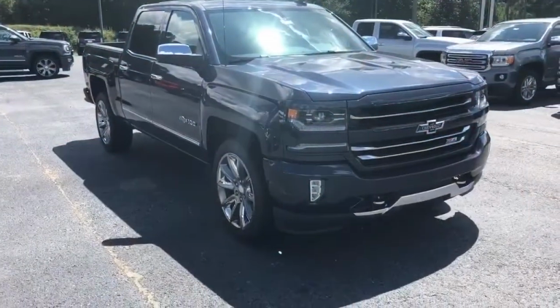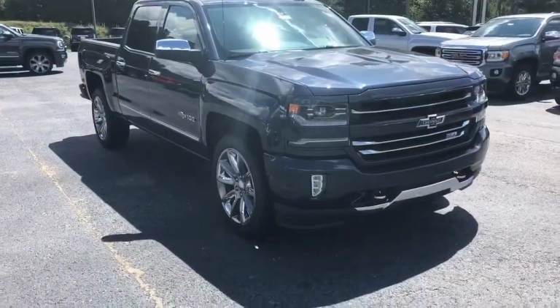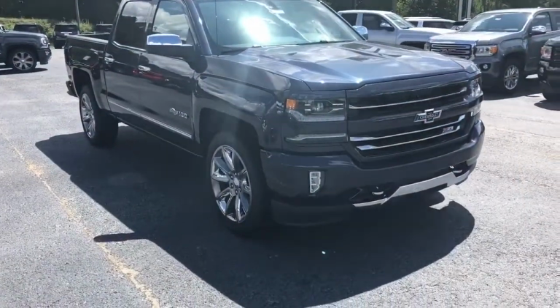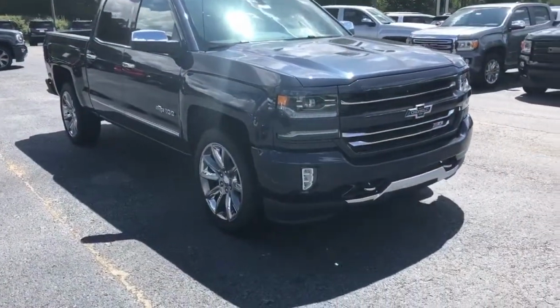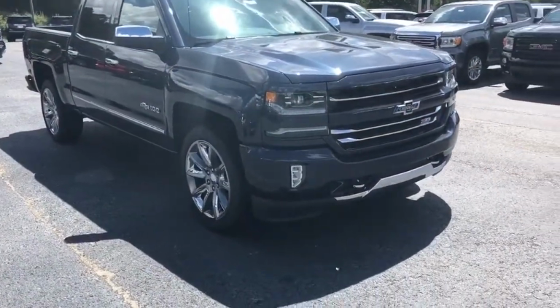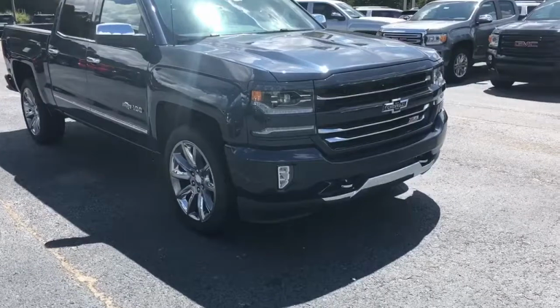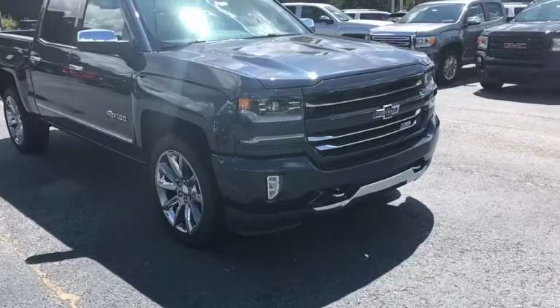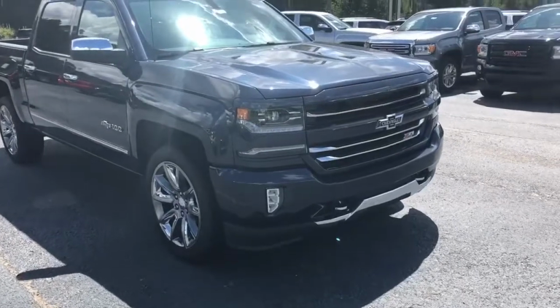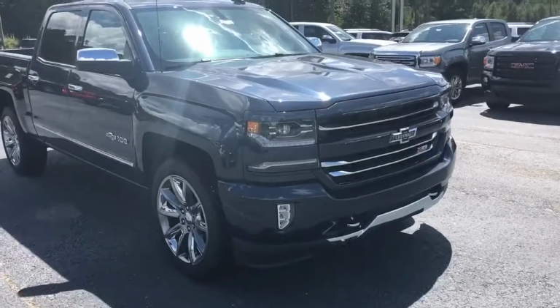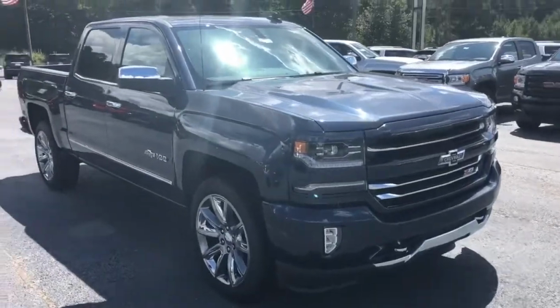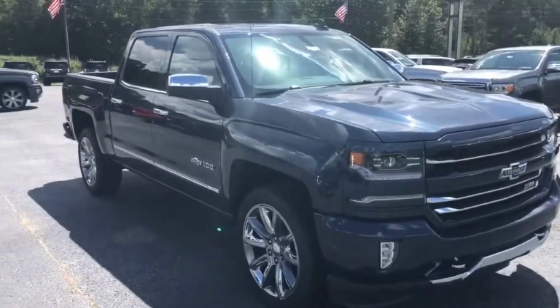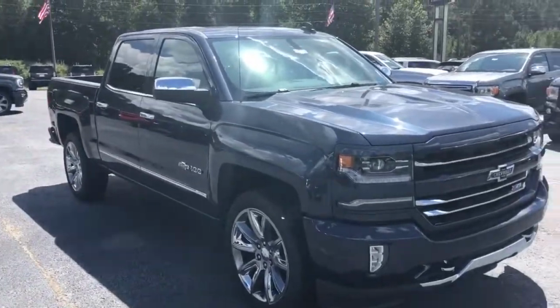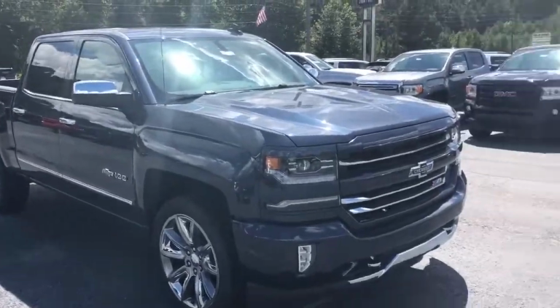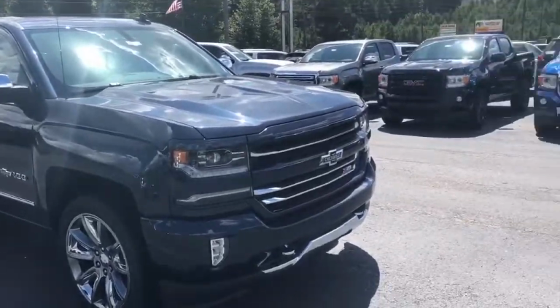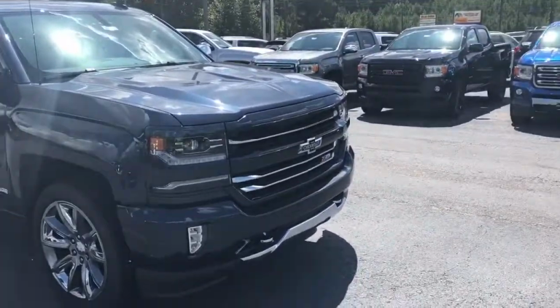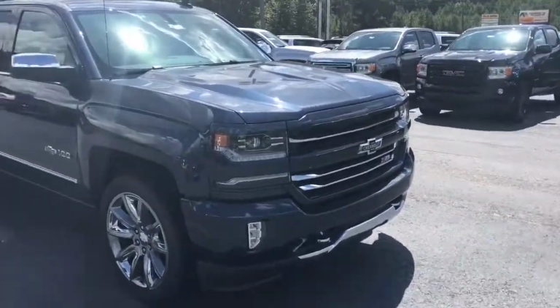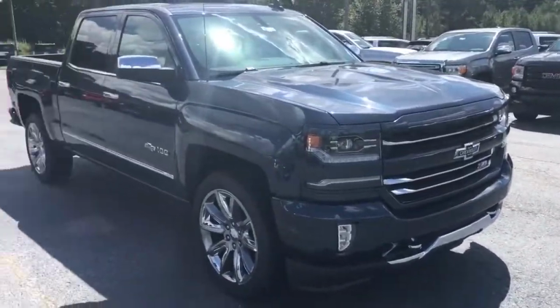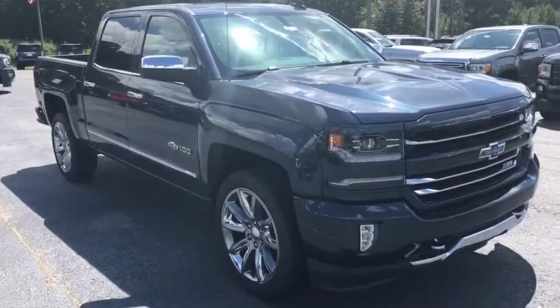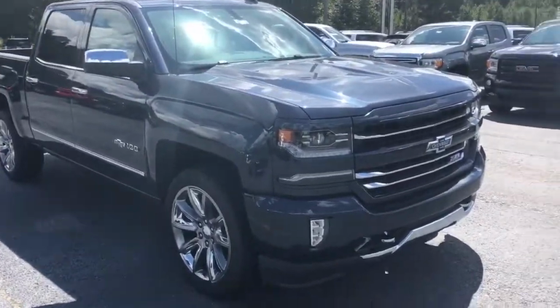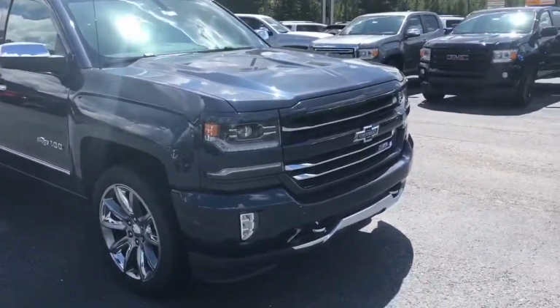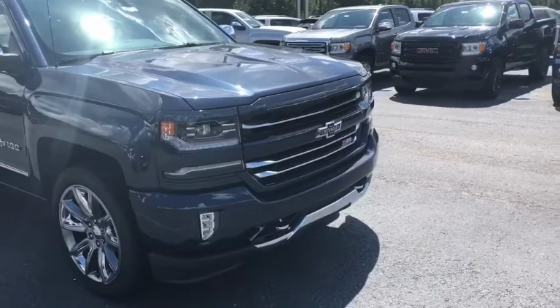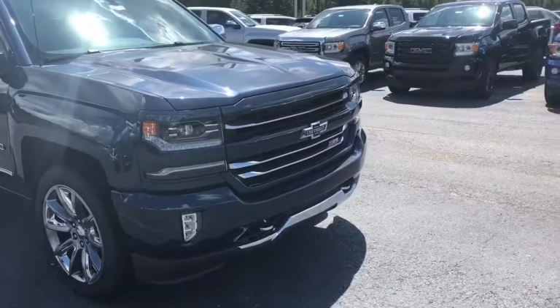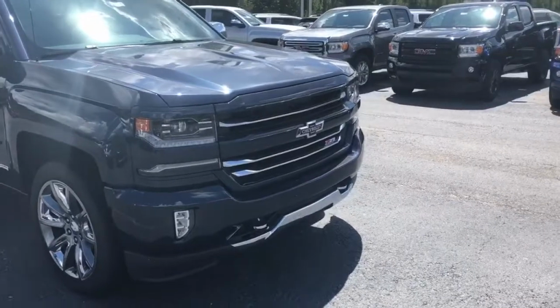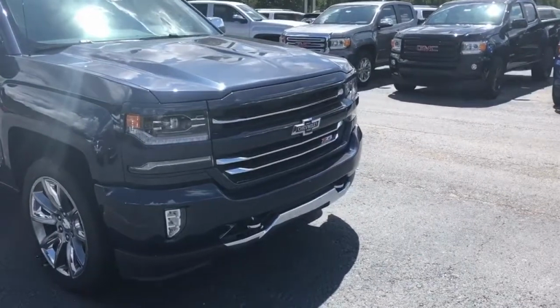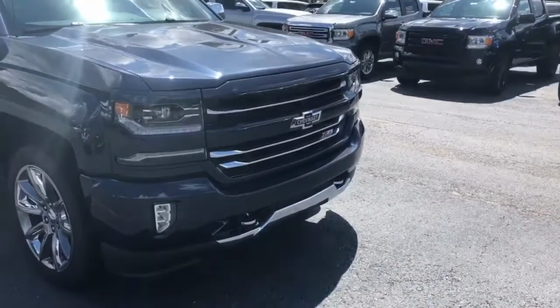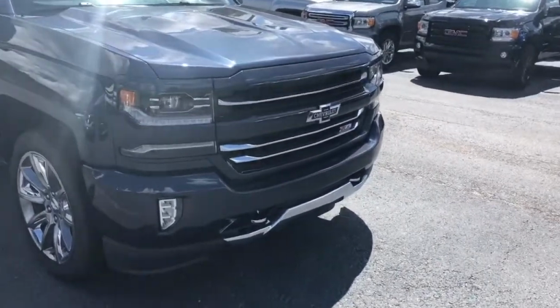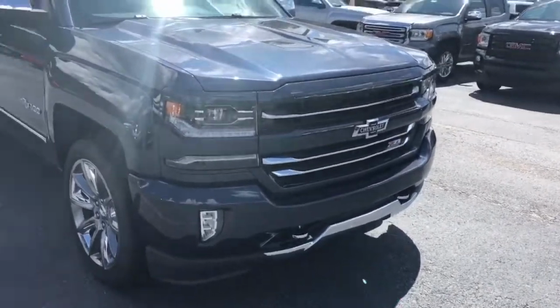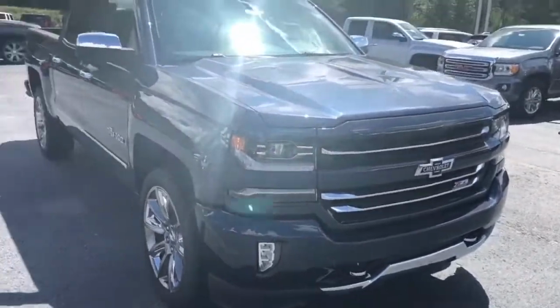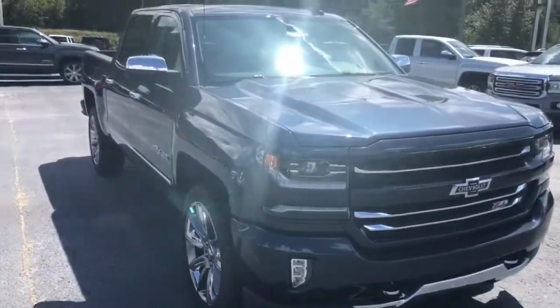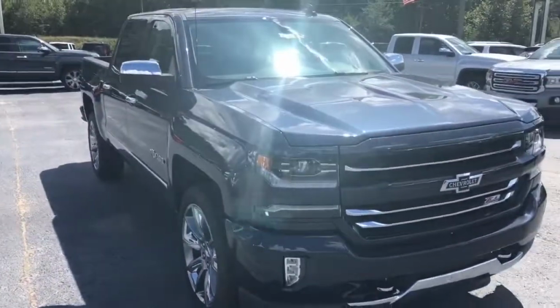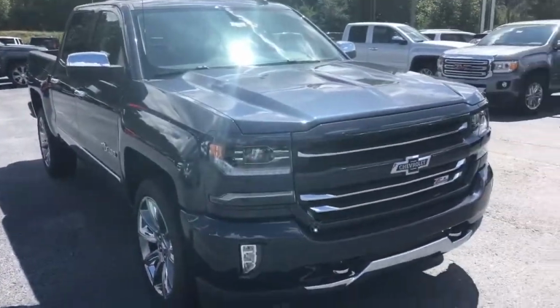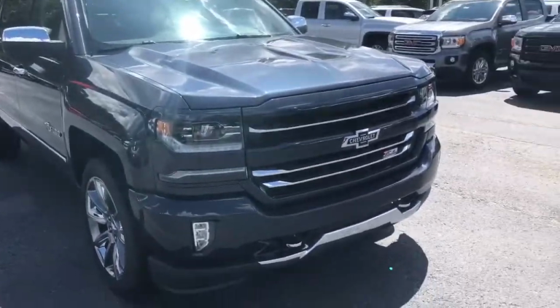Hey Scott, this is Levi up here at Jimmy Britt Chevrolet. I want to take time to show you this 2018 Chevy Silverado Centennial Edition 1500 truck.